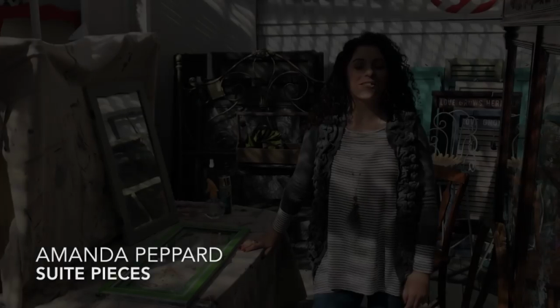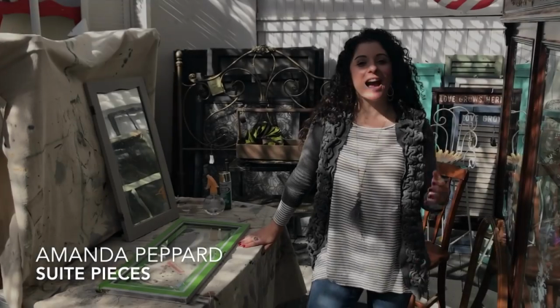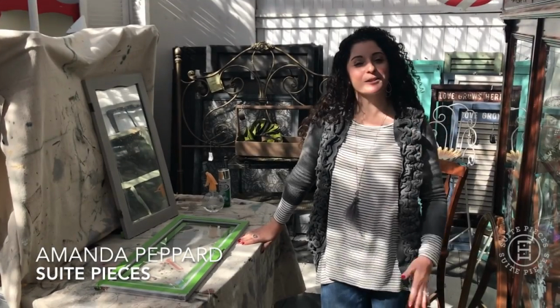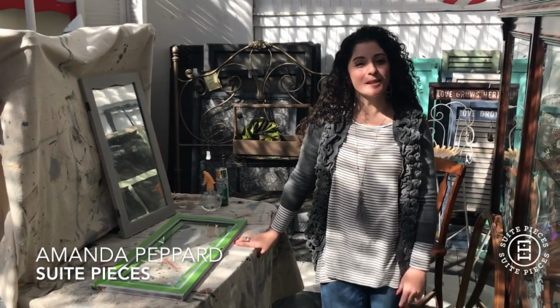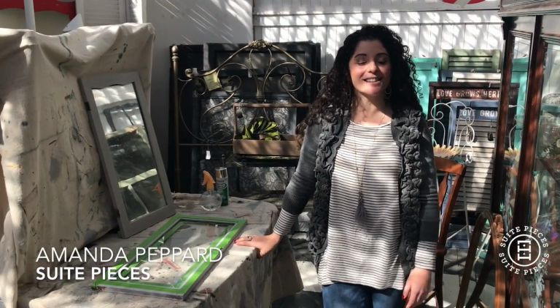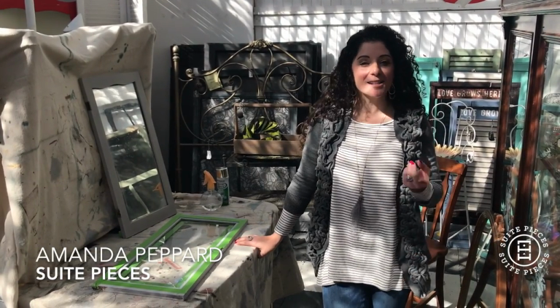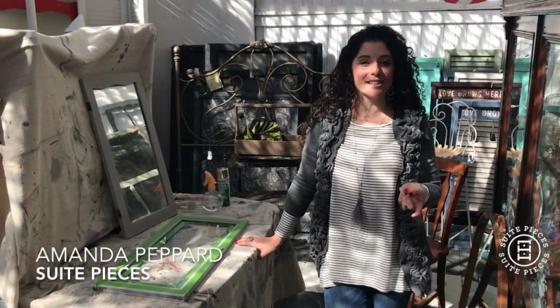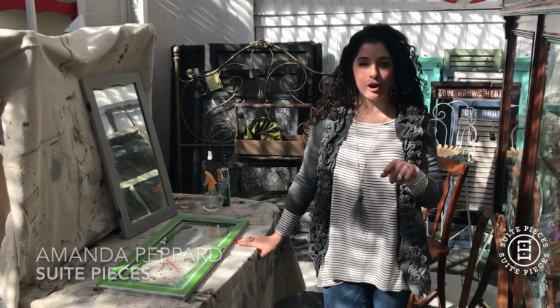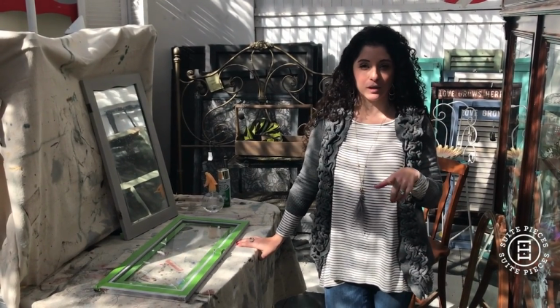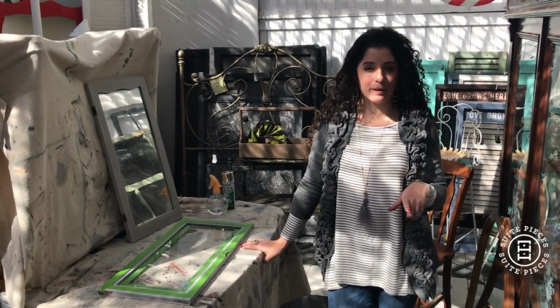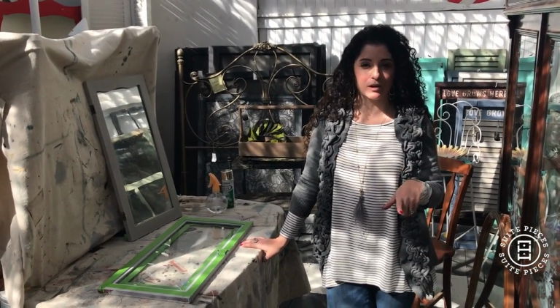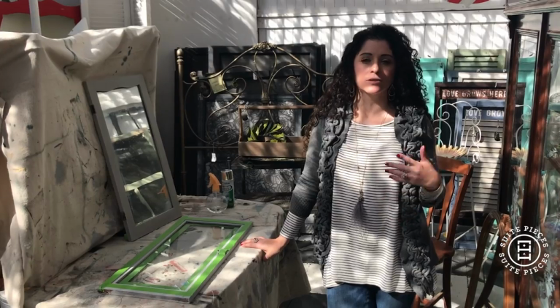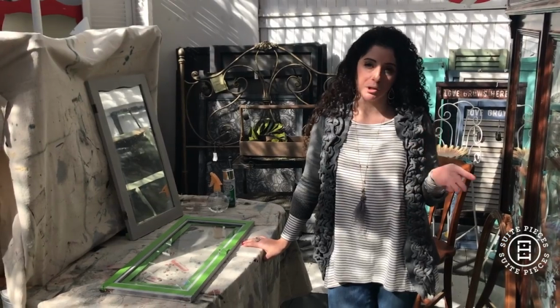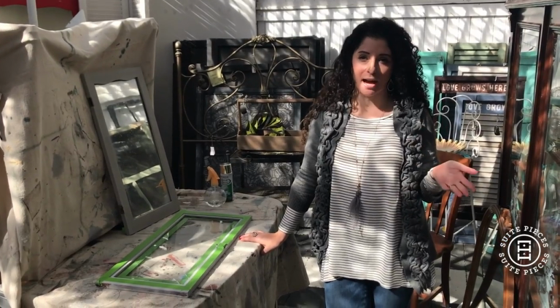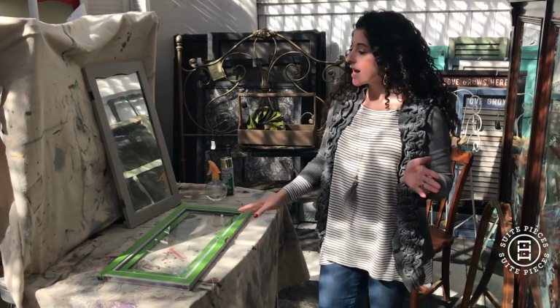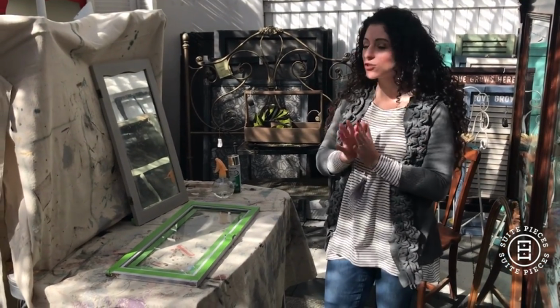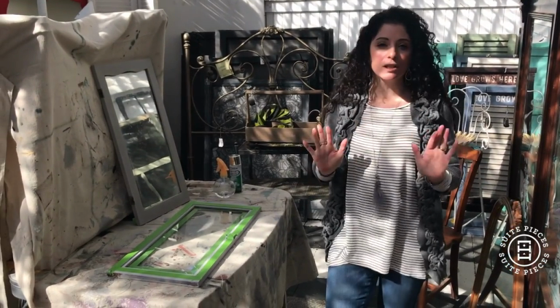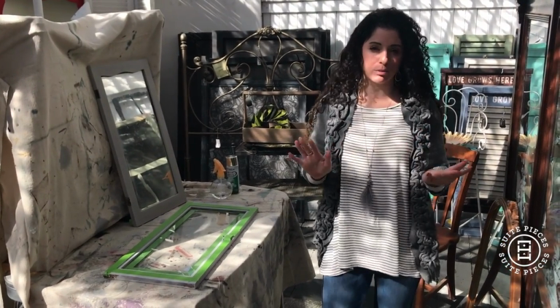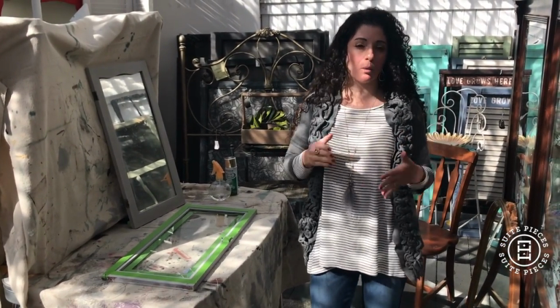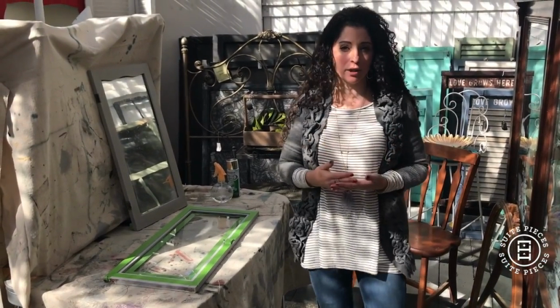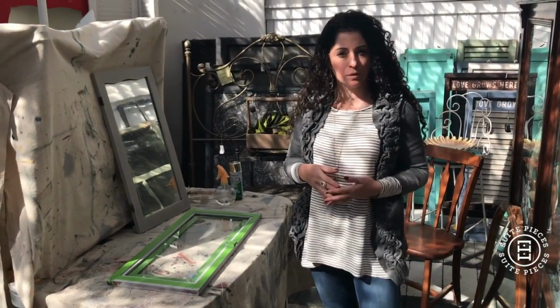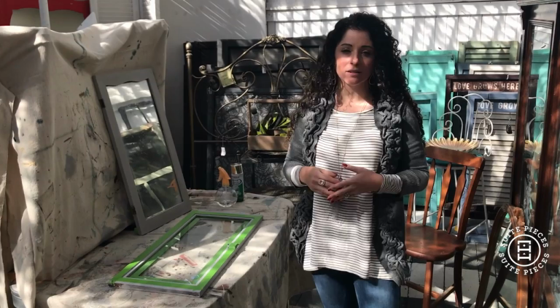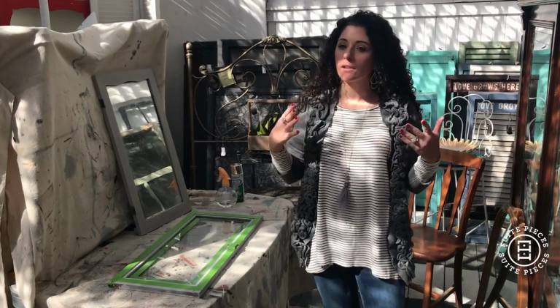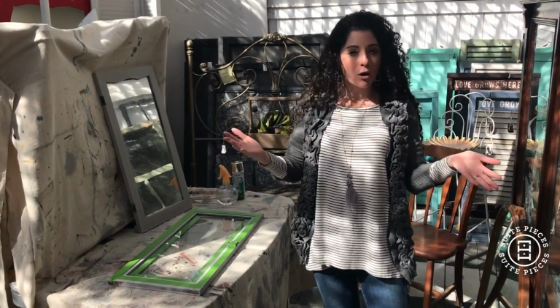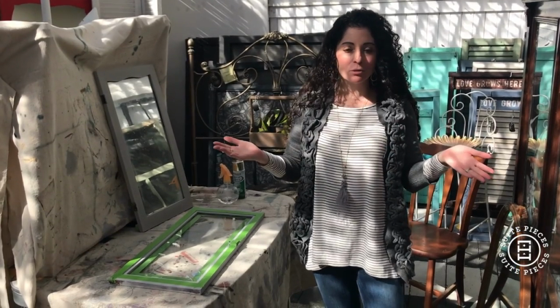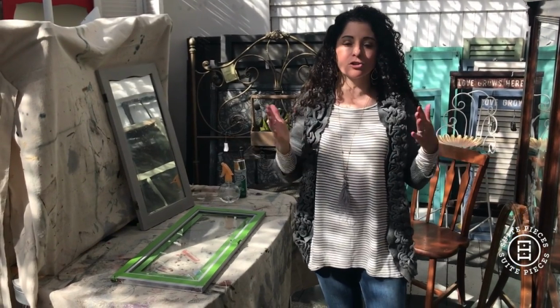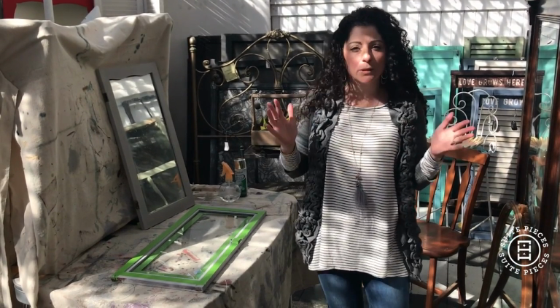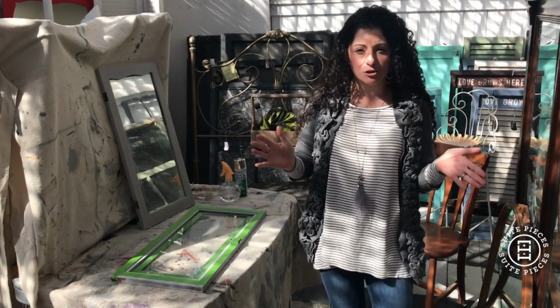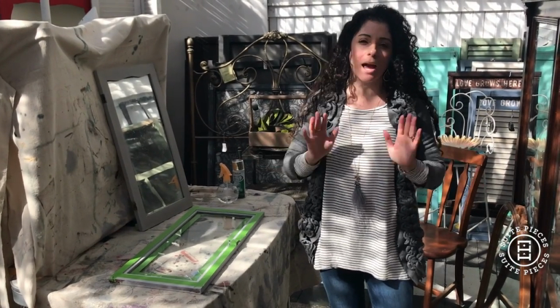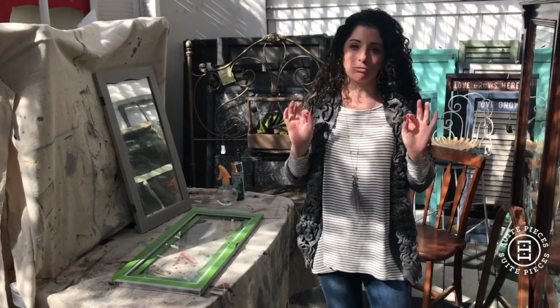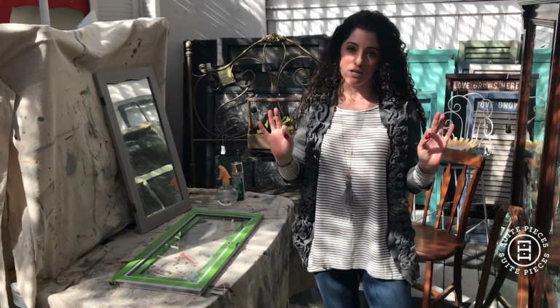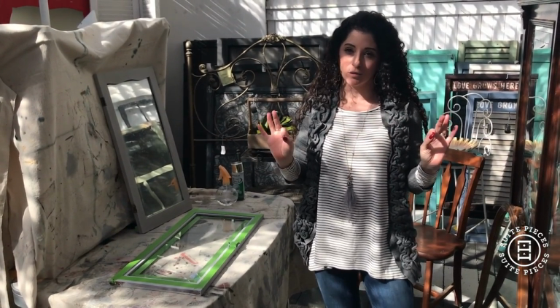Hey everyone, I'm Amanda with Sweet Pieces and I am here today to talk to you a little bit about a product called Mirror Effects. This is a really fun new product that we're offering here at Sweet Pieces. Like all of our other products, it's super easy to use and makes a really nice transformation.